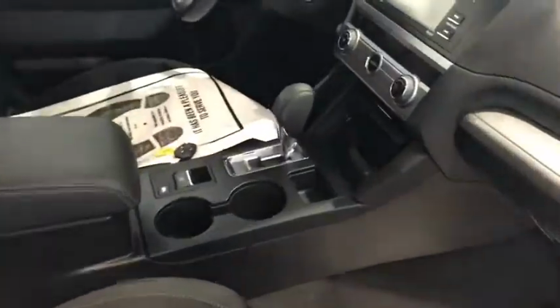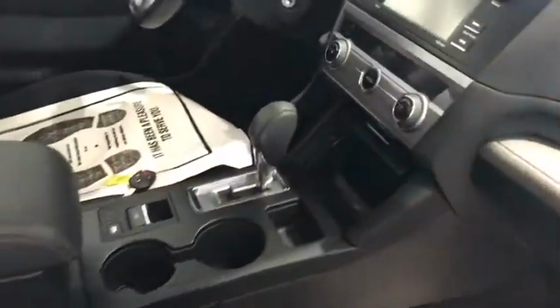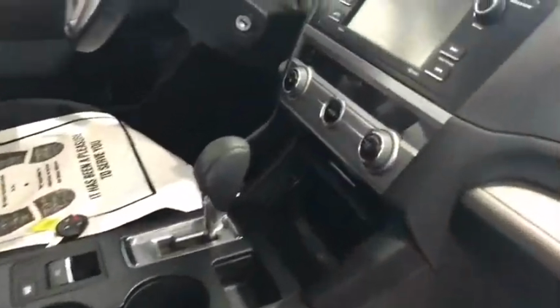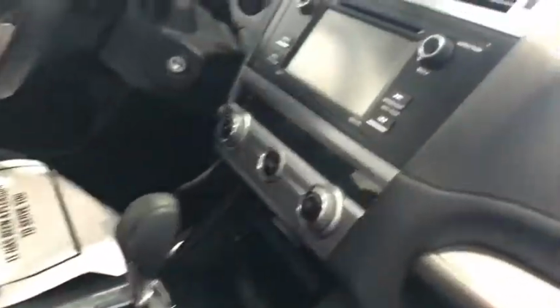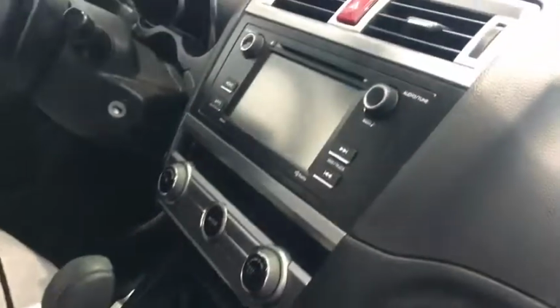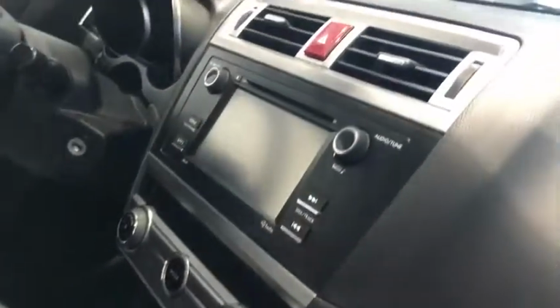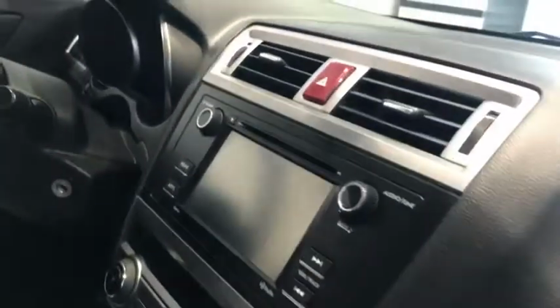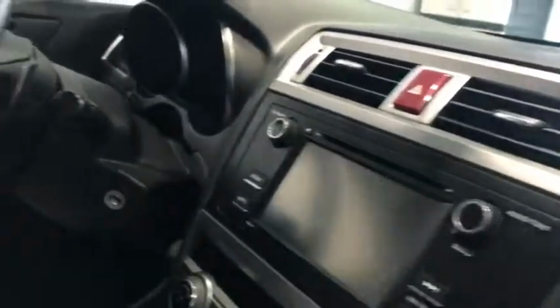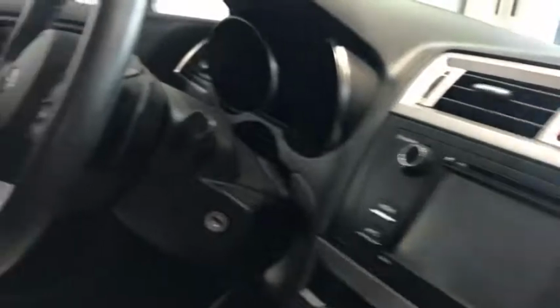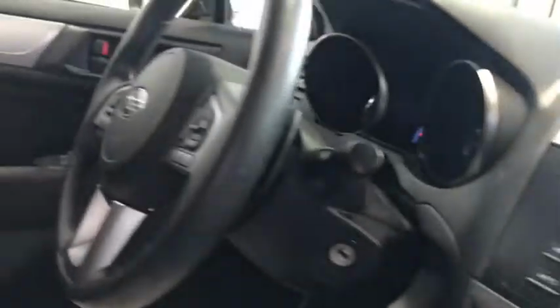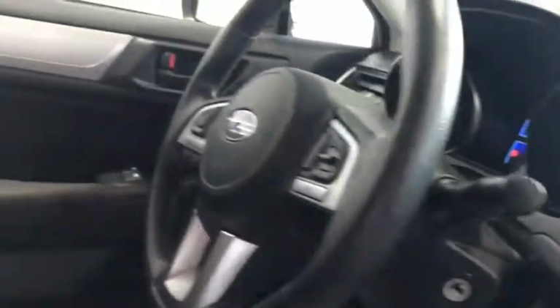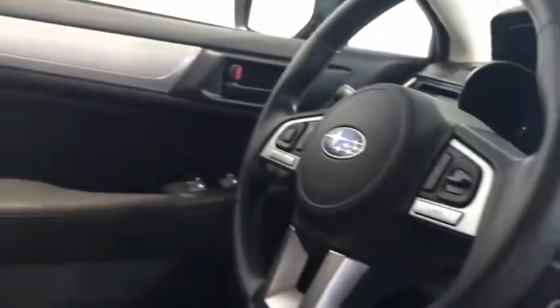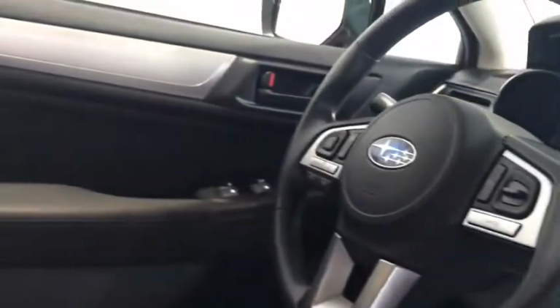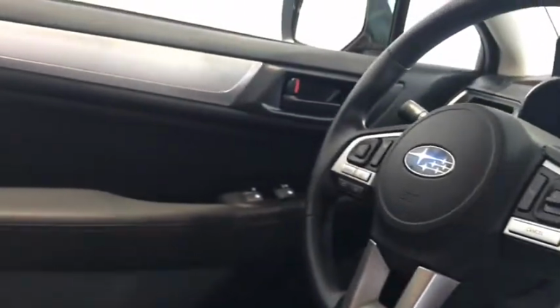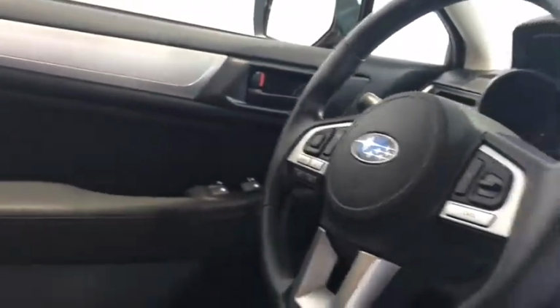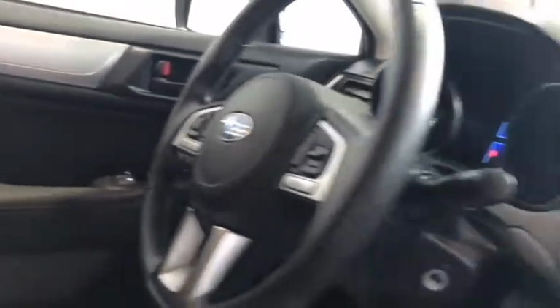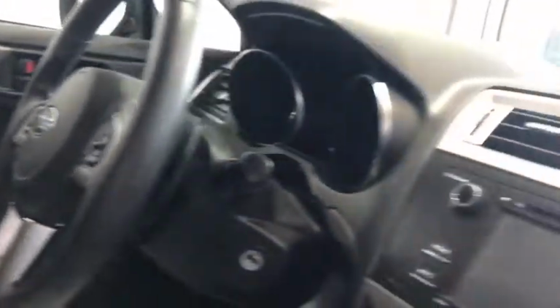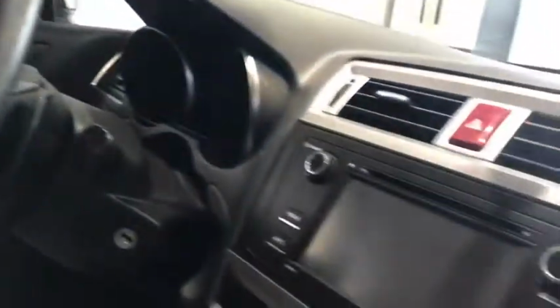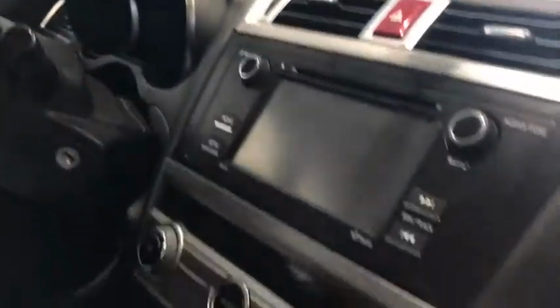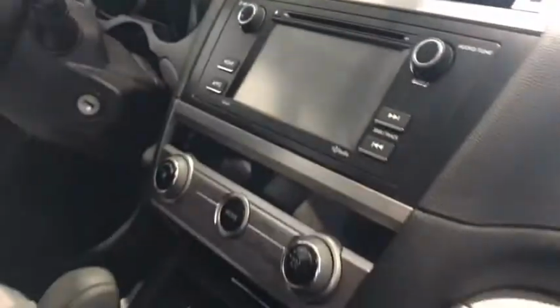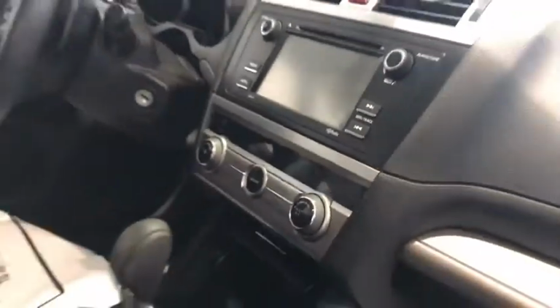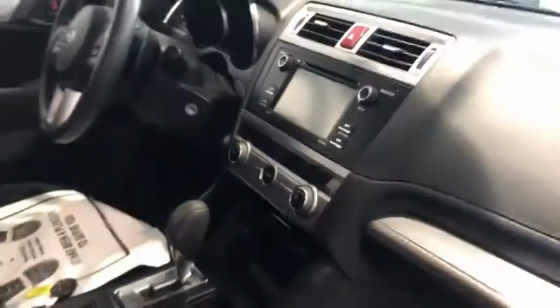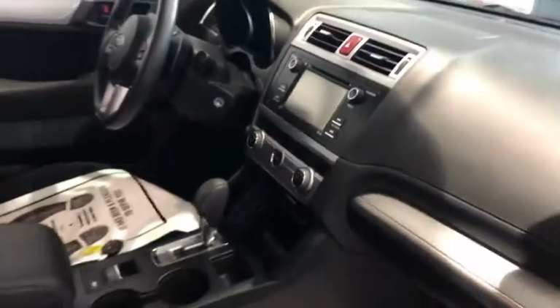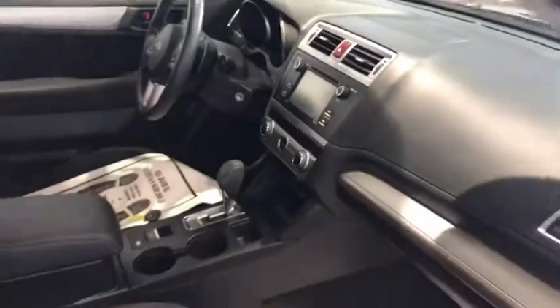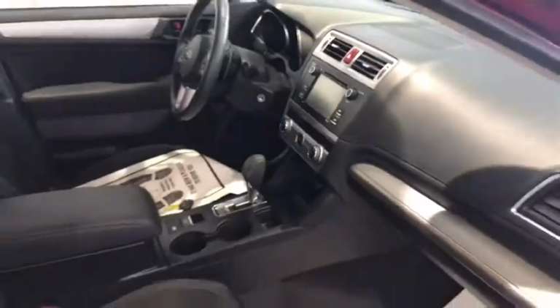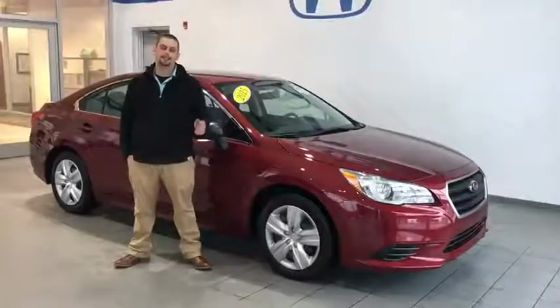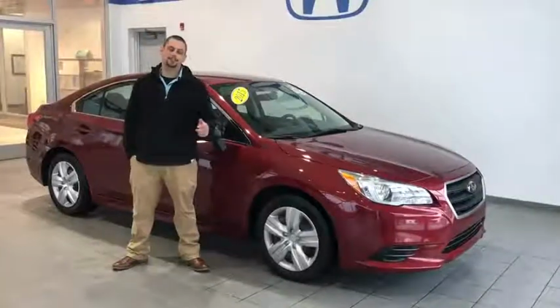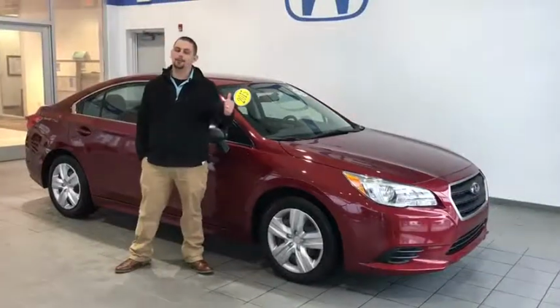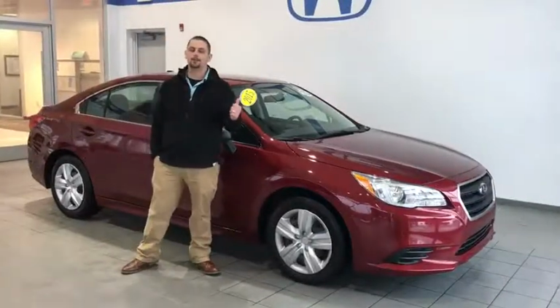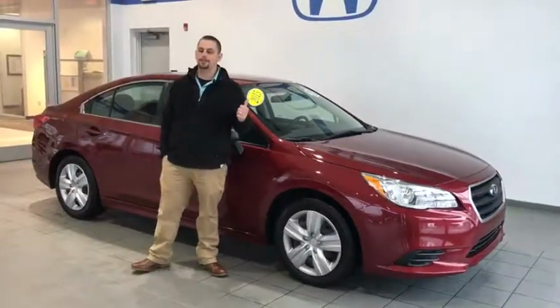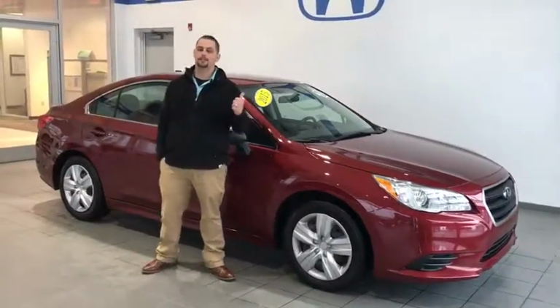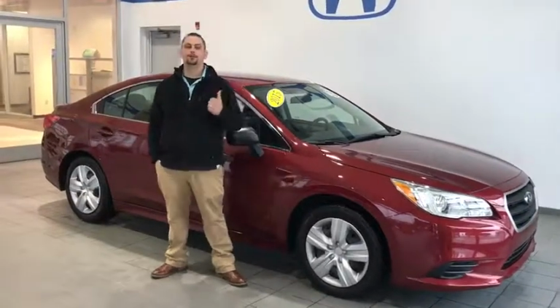Subaru Starlink, traction control, auto windows. This thing's got all kinds of features on the inside. Alright guys, that's just some of the cool features about this vehicle.